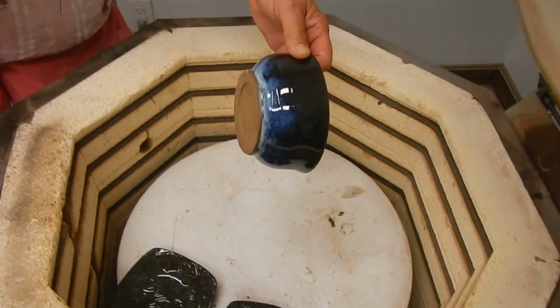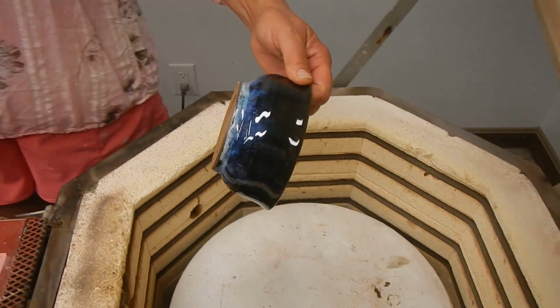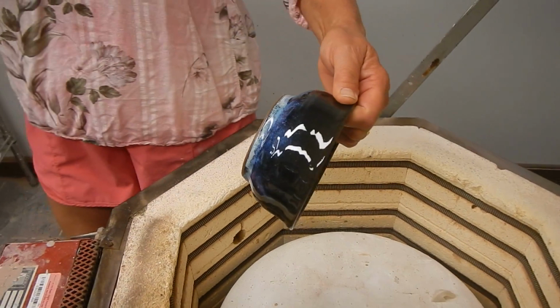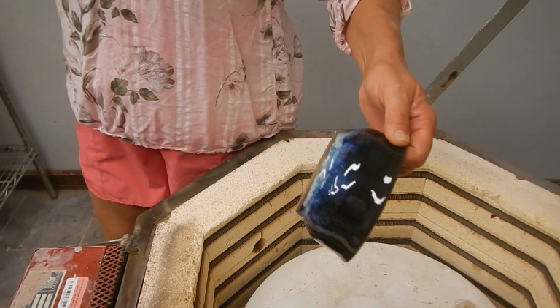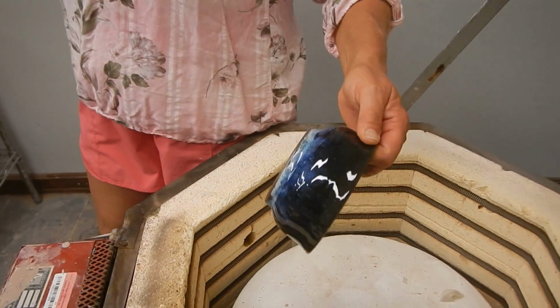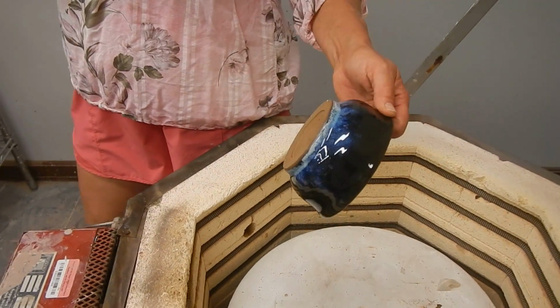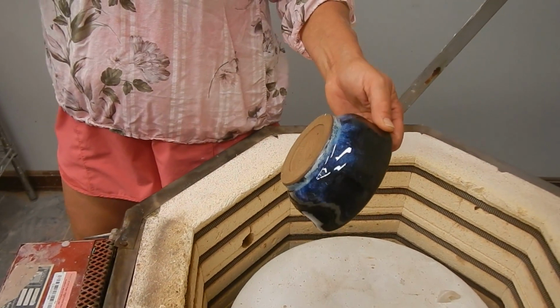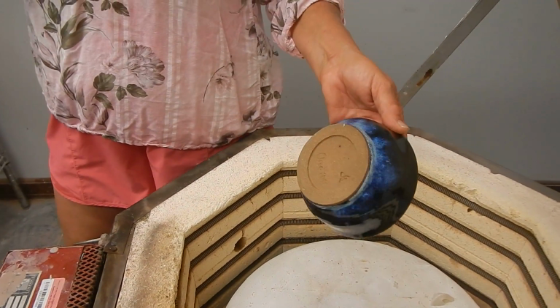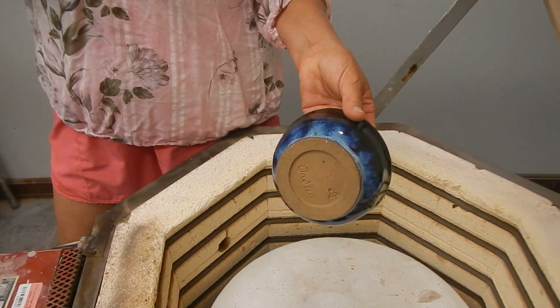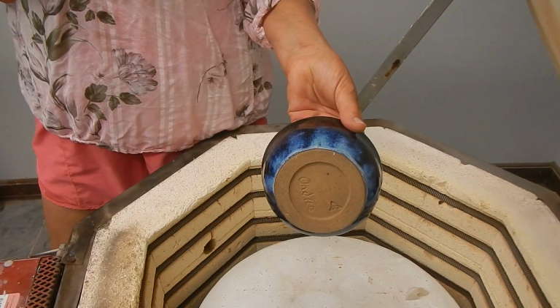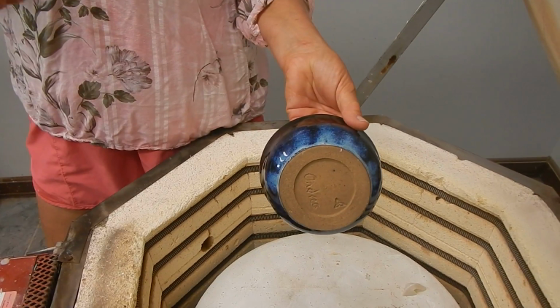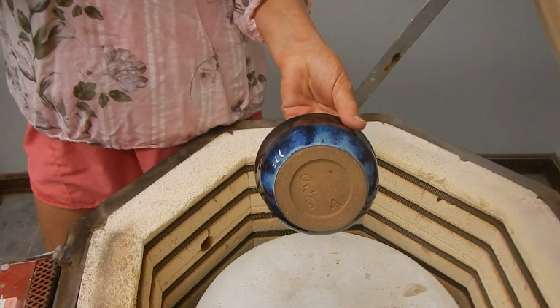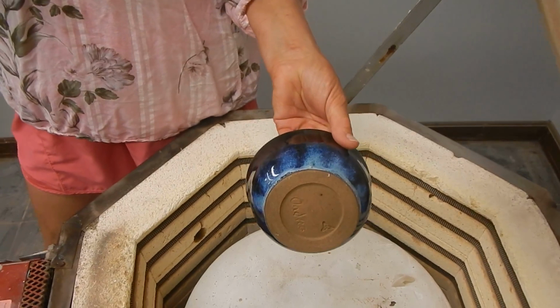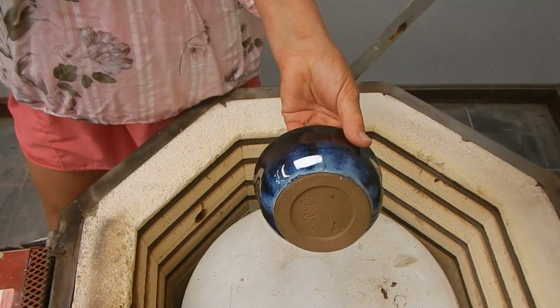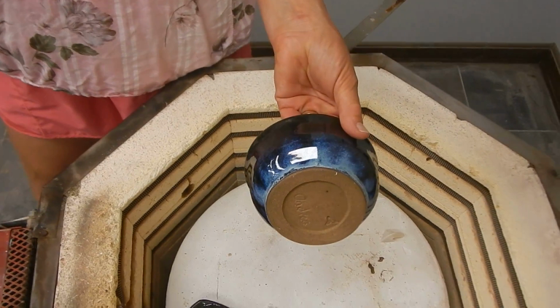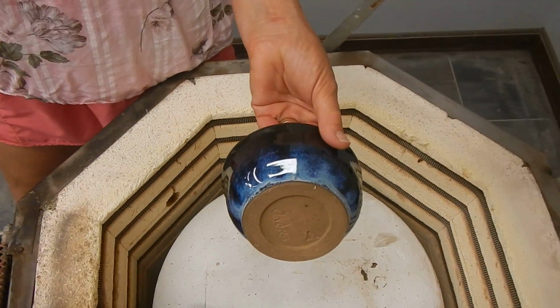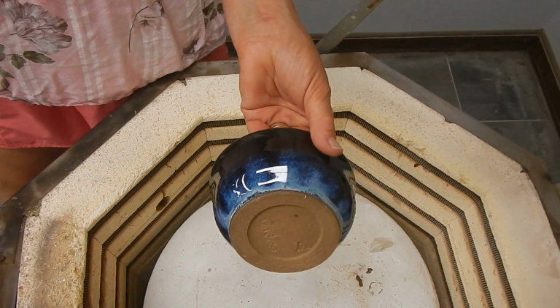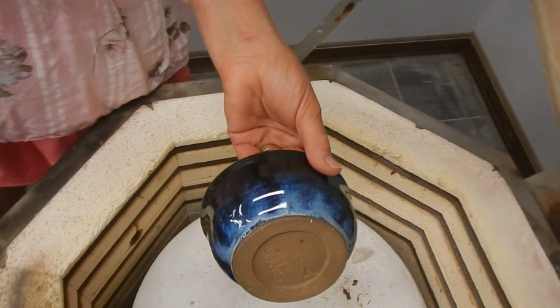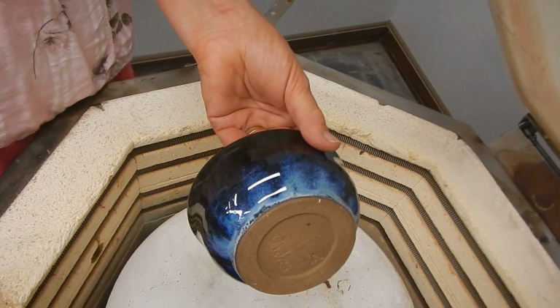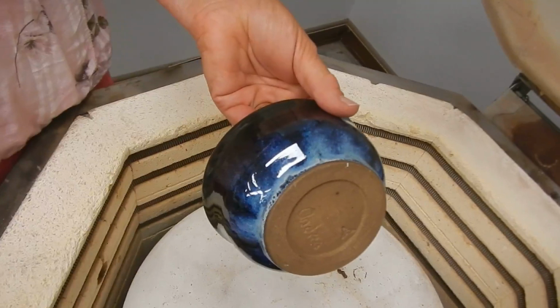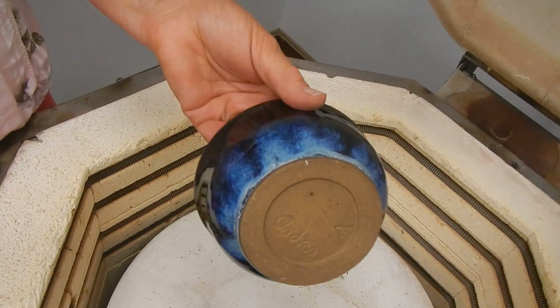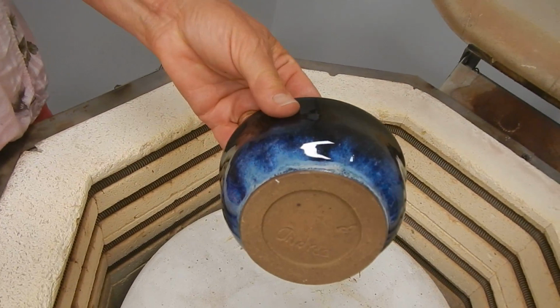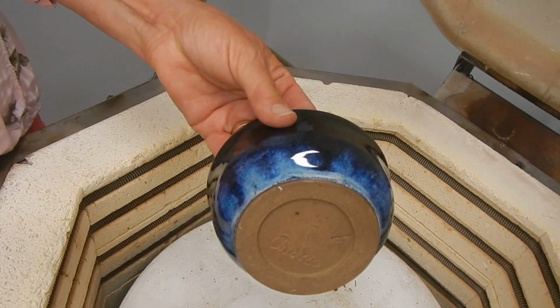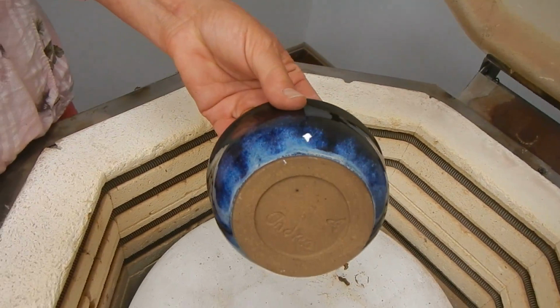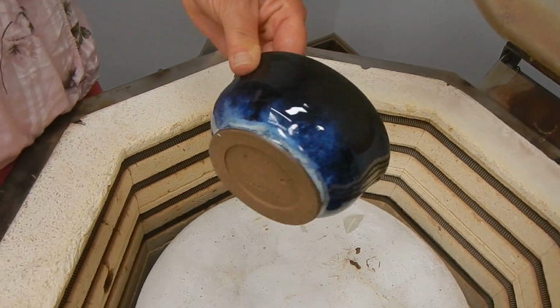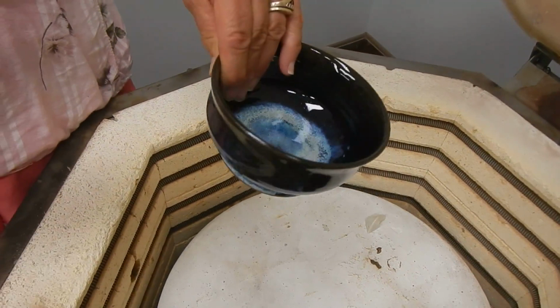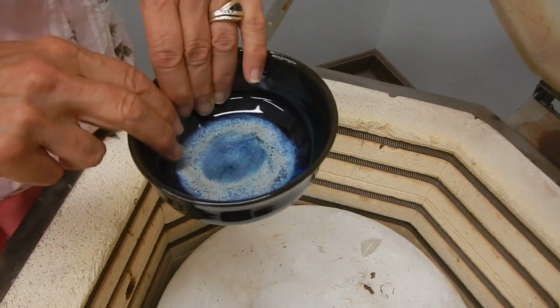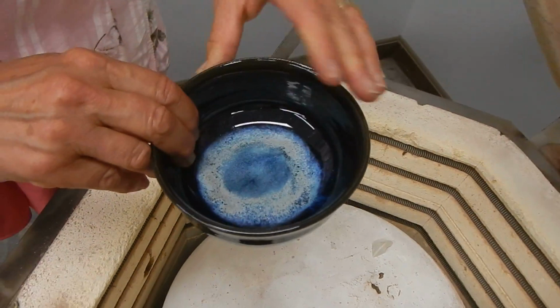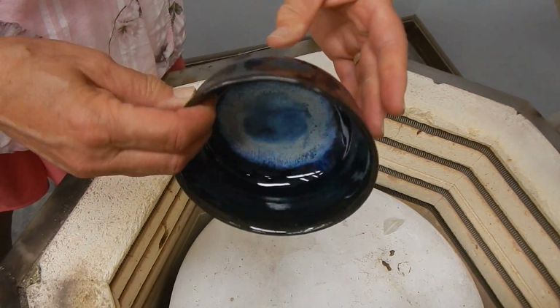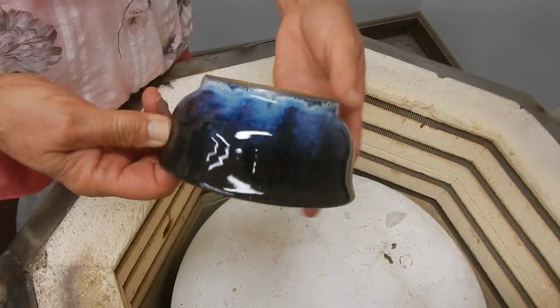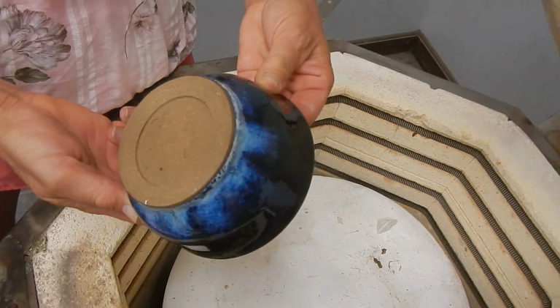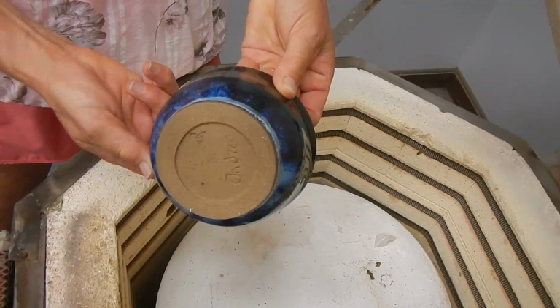Oh, this is a whole concoction. I did it with Storm. There's an Archie's base and another Spectrum glaze on that. Anyway, it looks like a Milky Way galaxy. That's pretty.